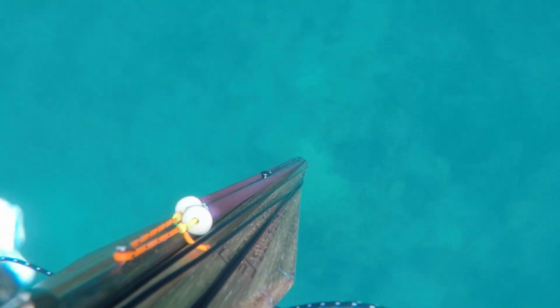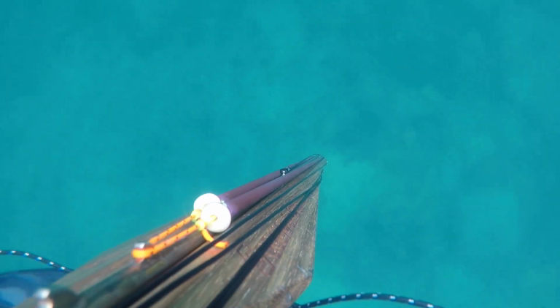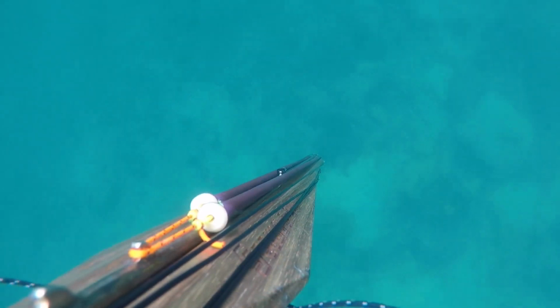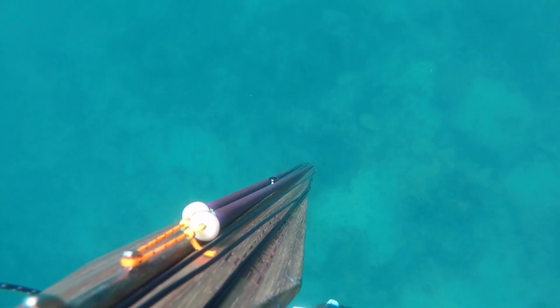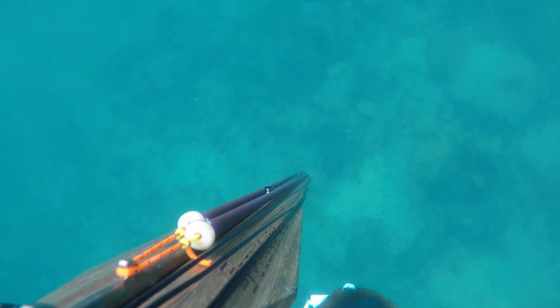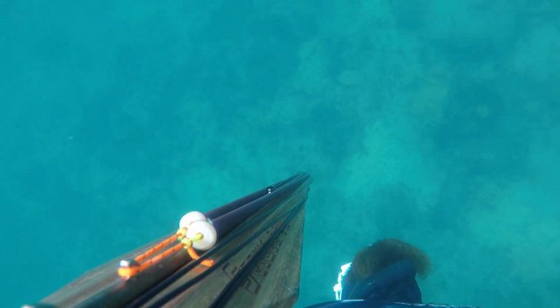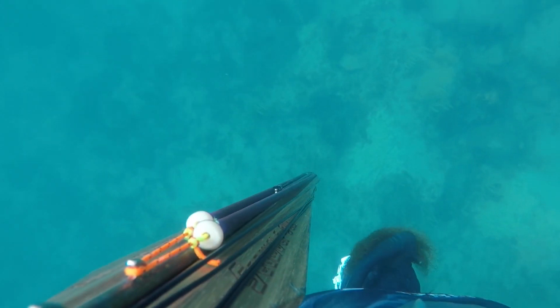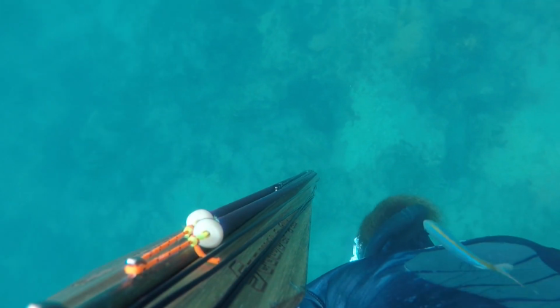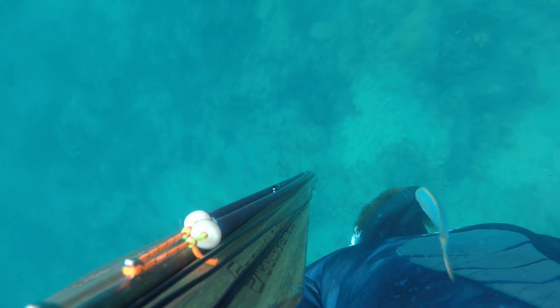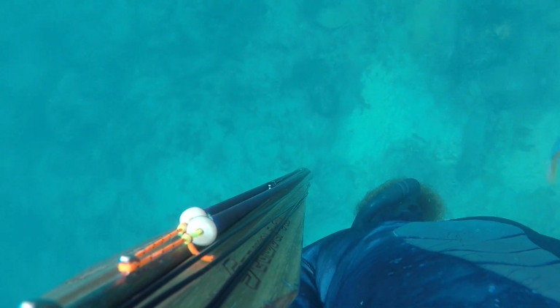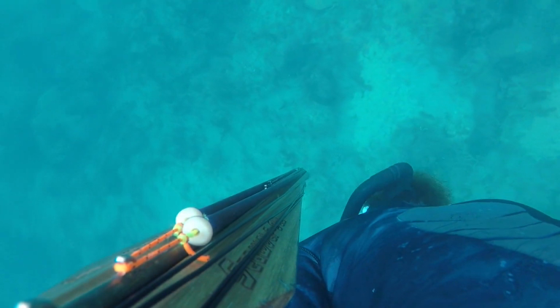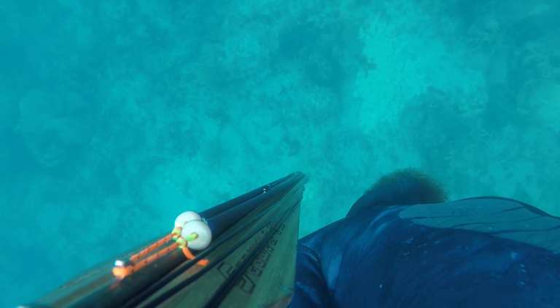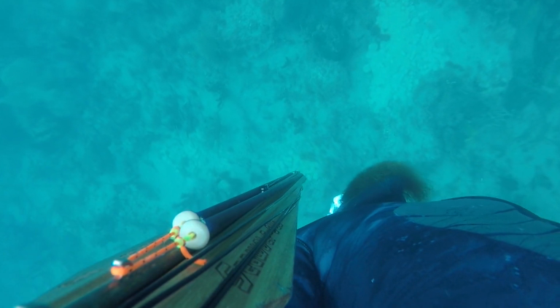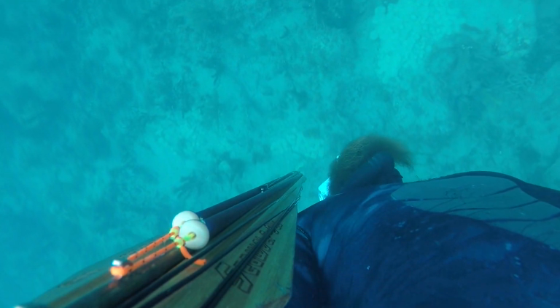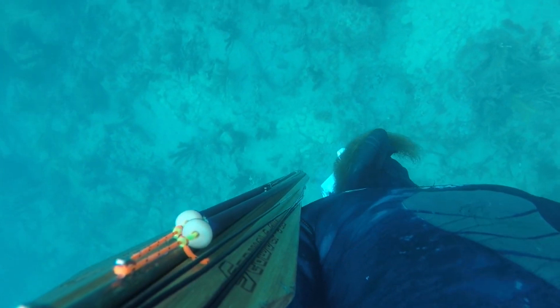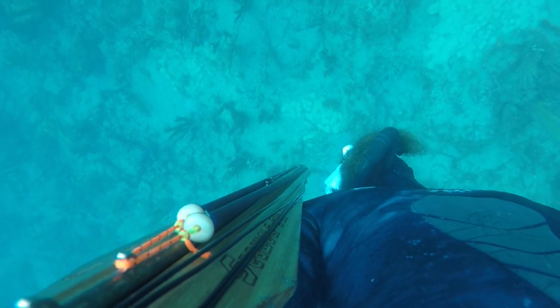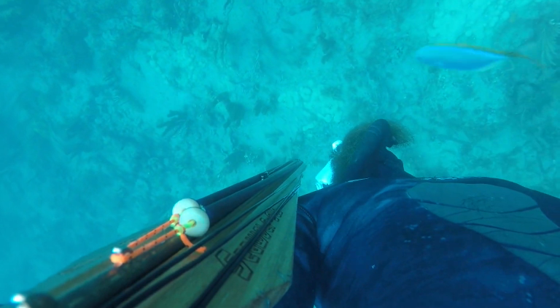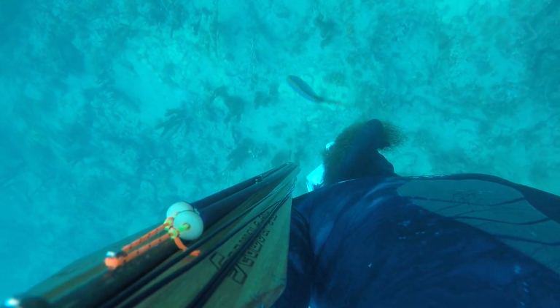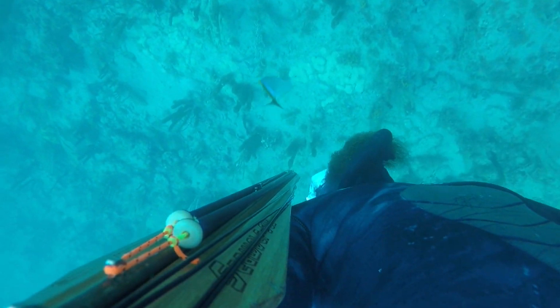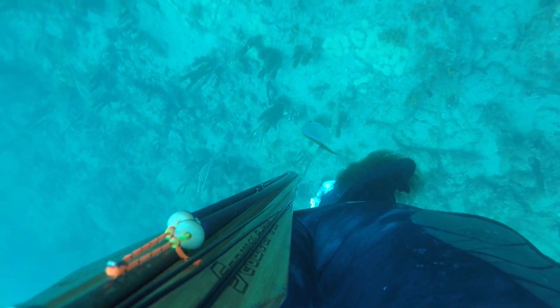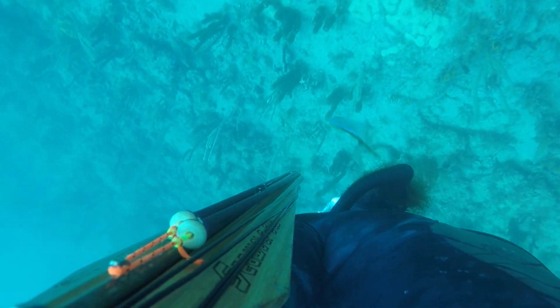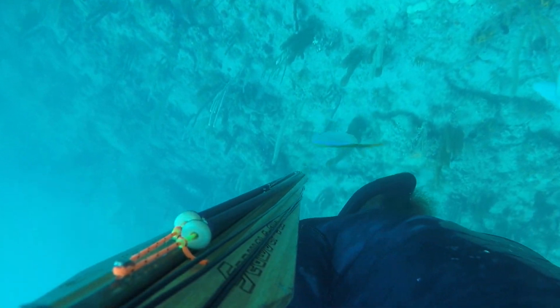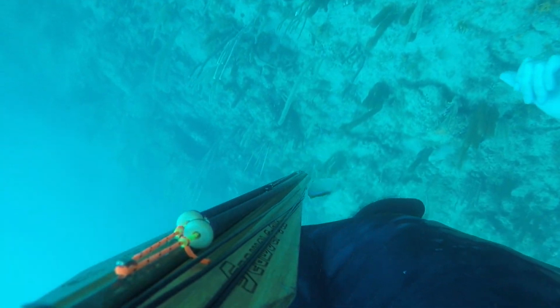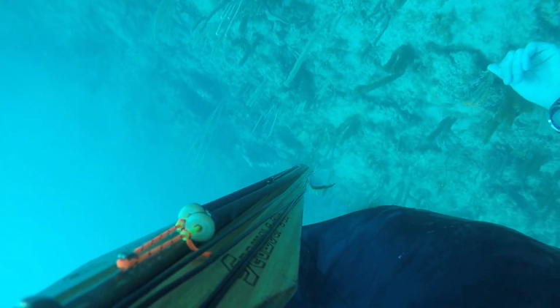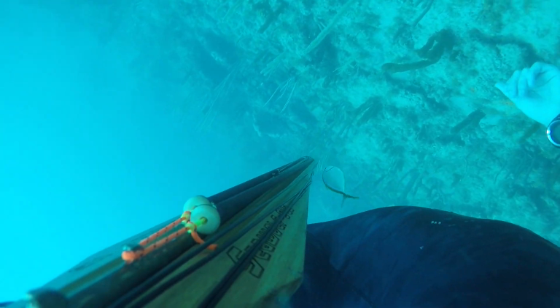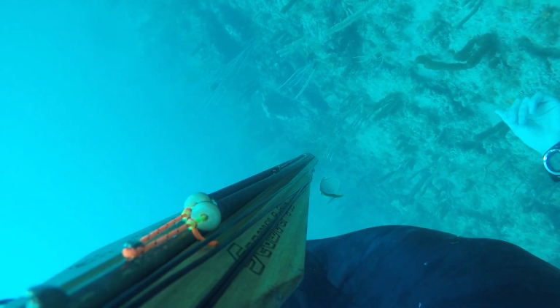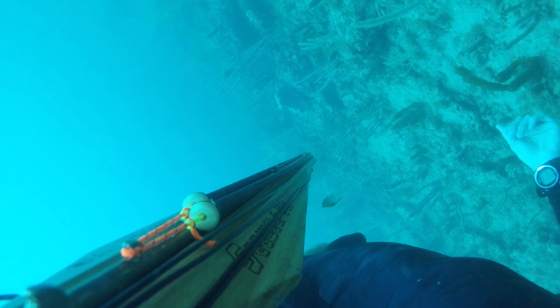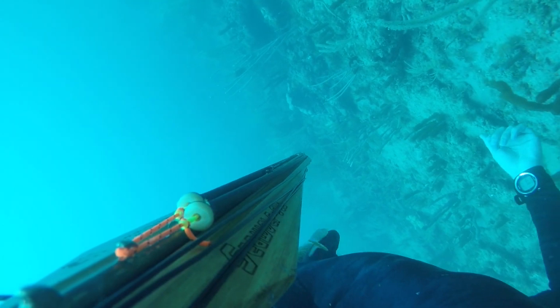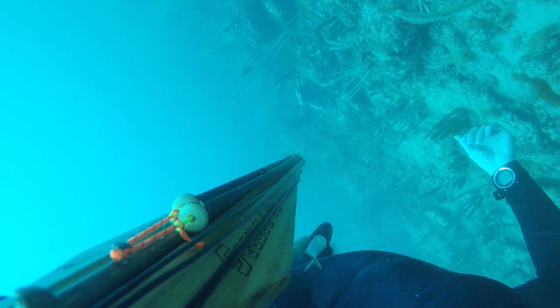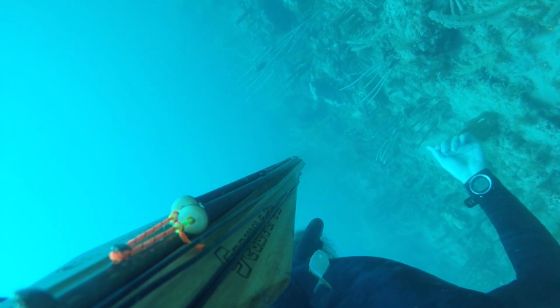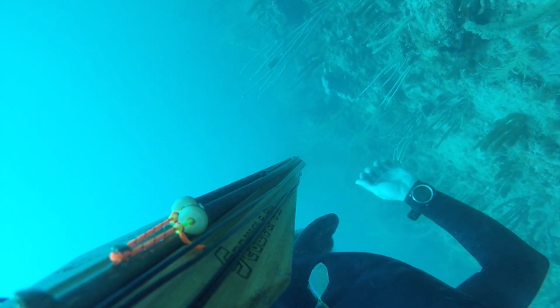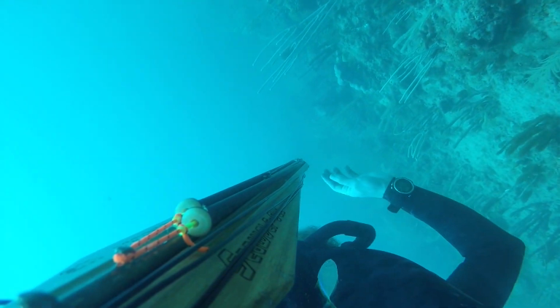Alright guys, got back out there. It was a little bit murky today, but not too bad. I'm doing my second dive right now, so it's still really early.